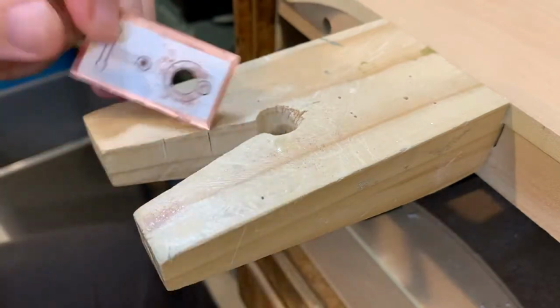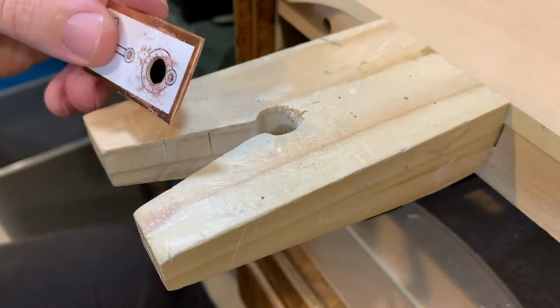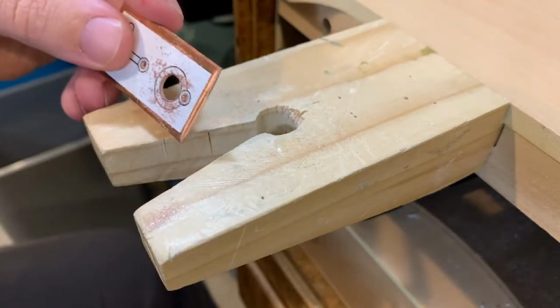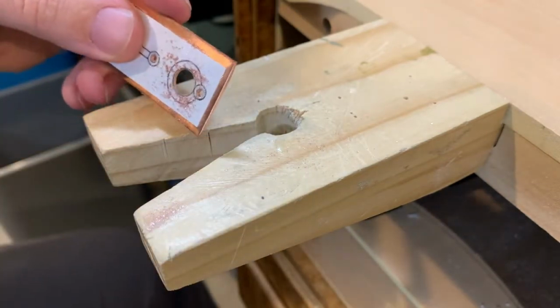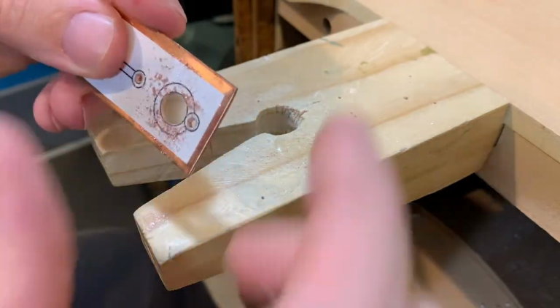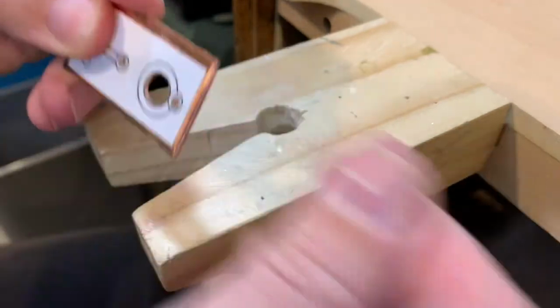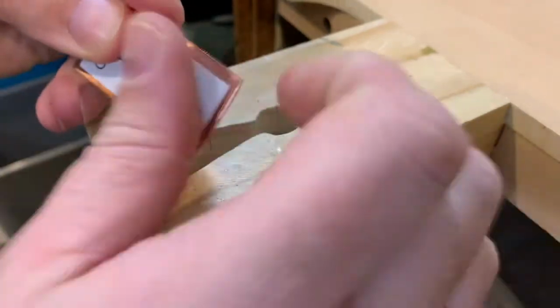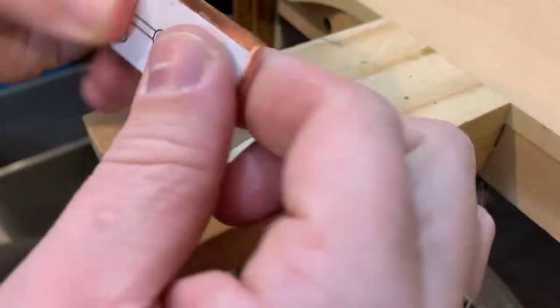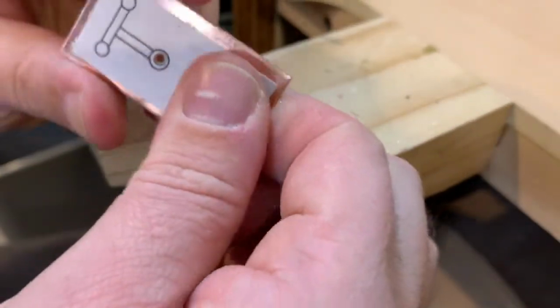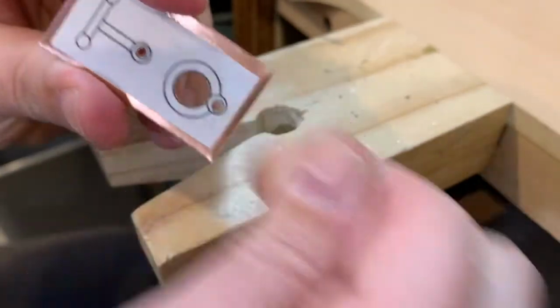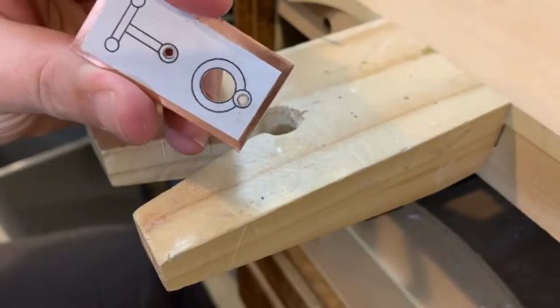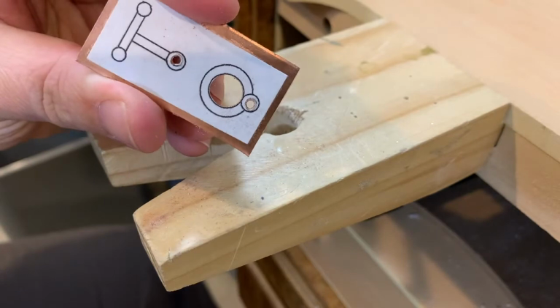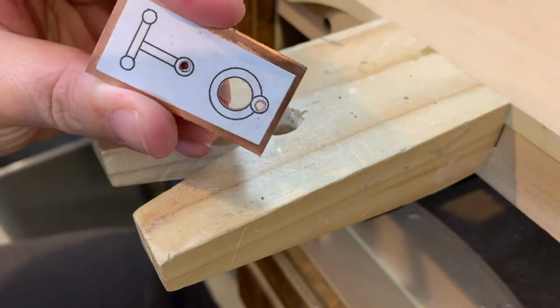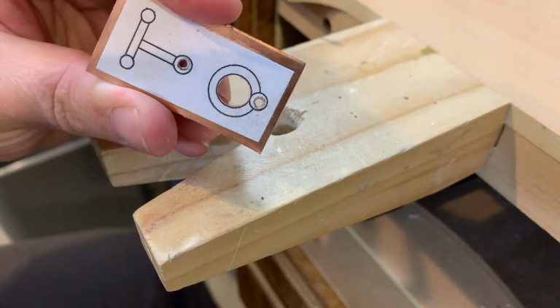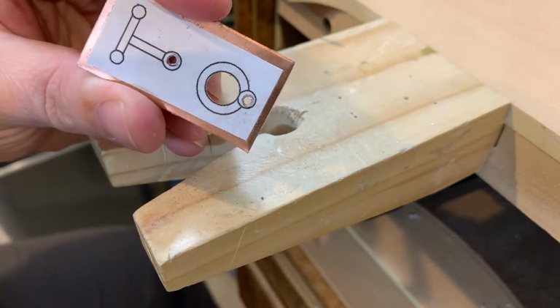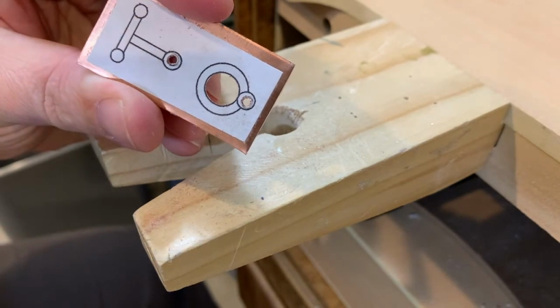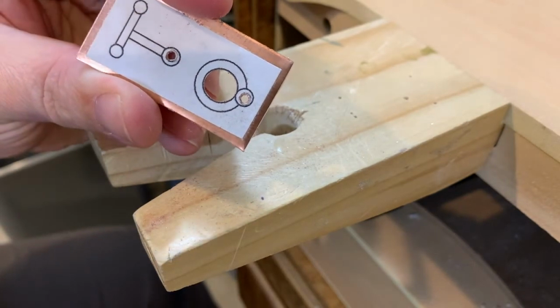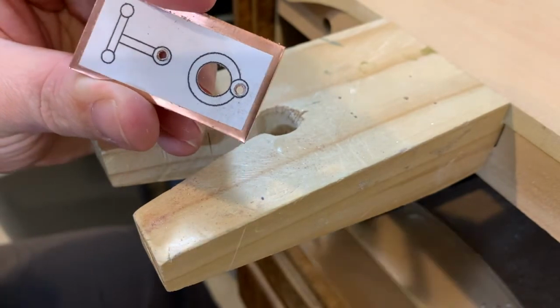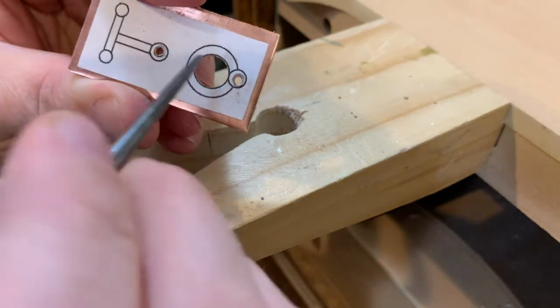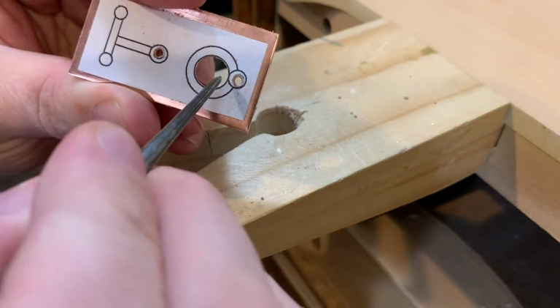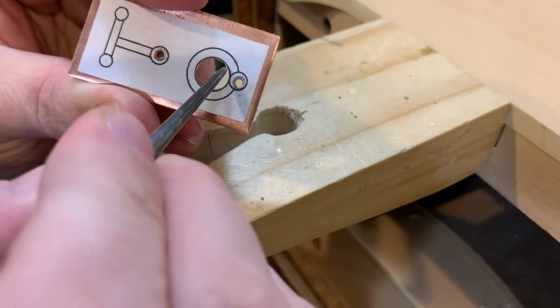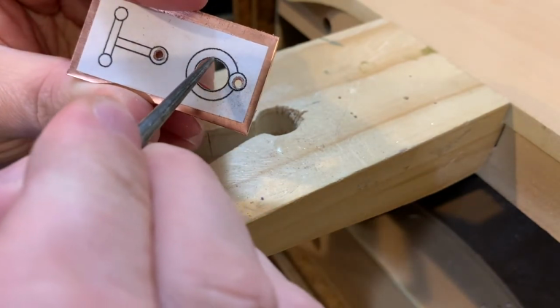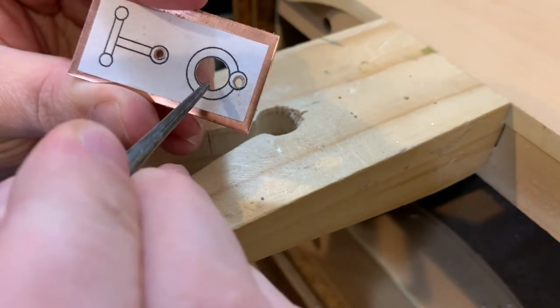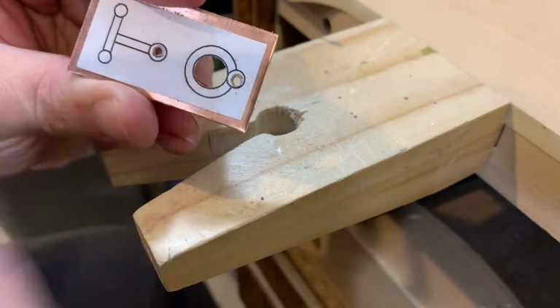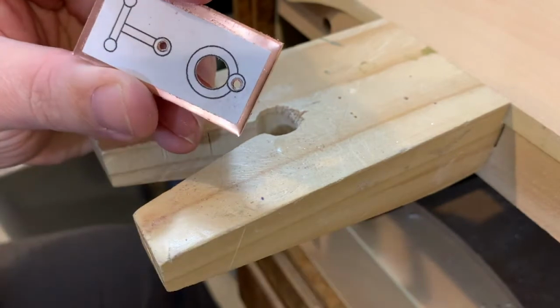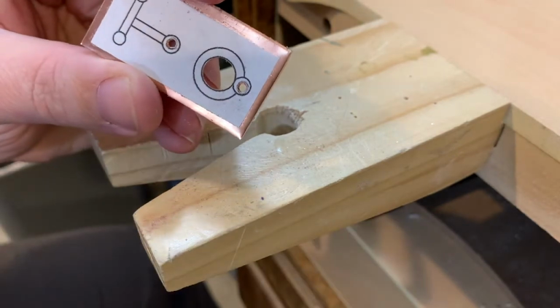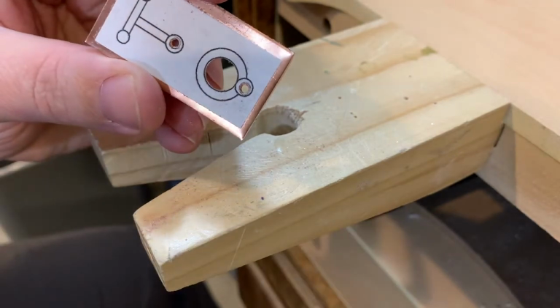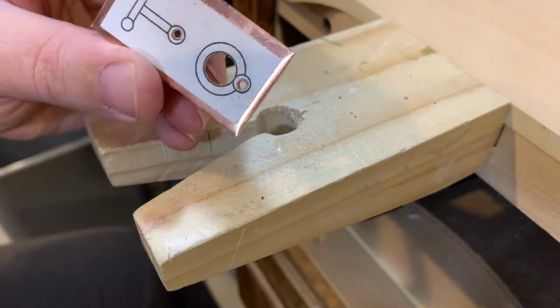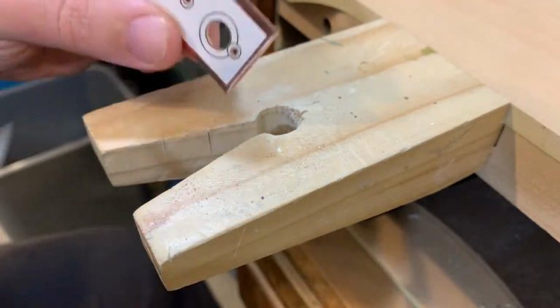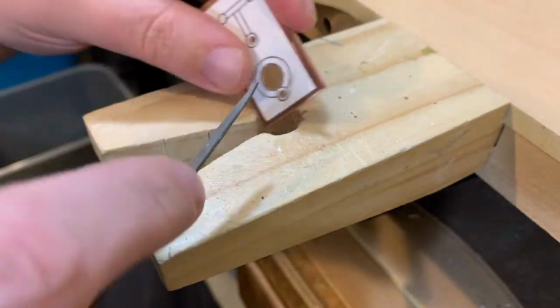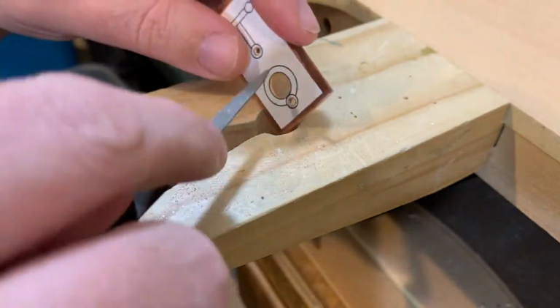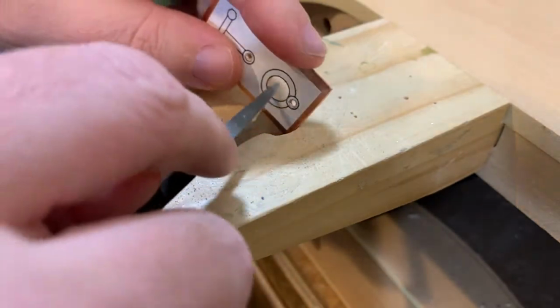You will notice that I did not cut exactly on the line — I left just the tiniest bit of gap around, and that's so I can clean it up with the file and get it as nice as I can.